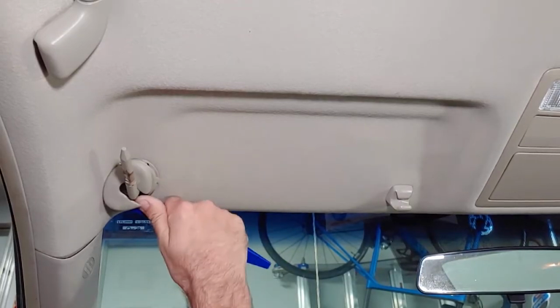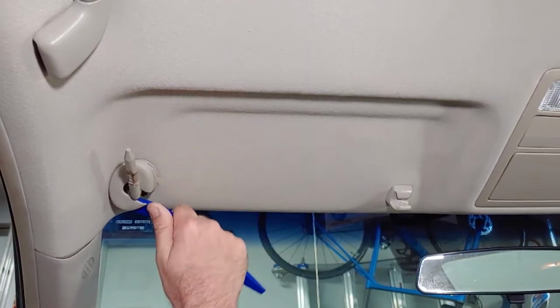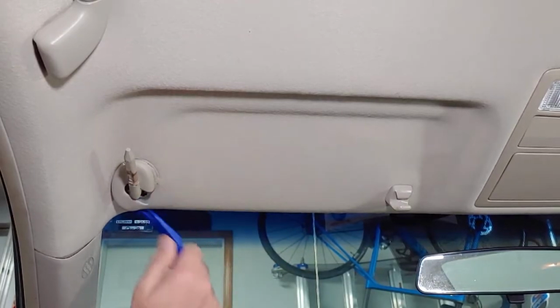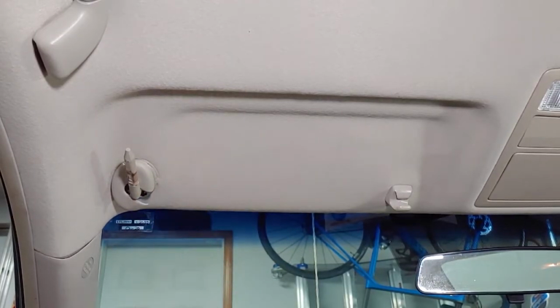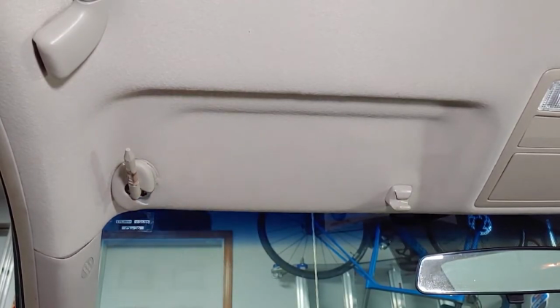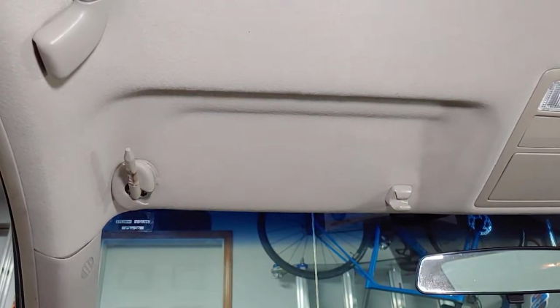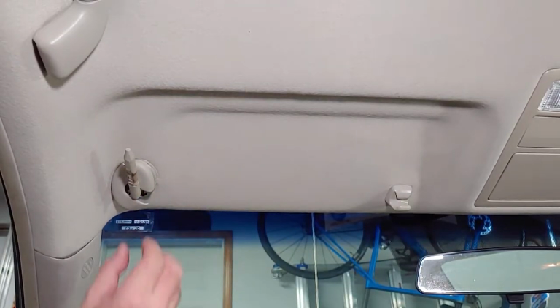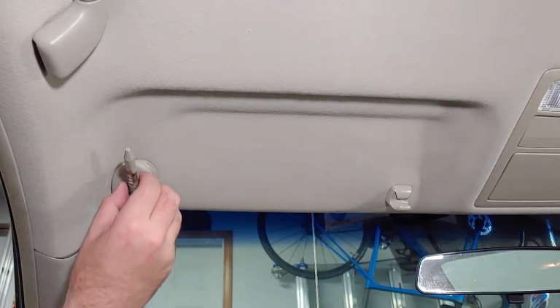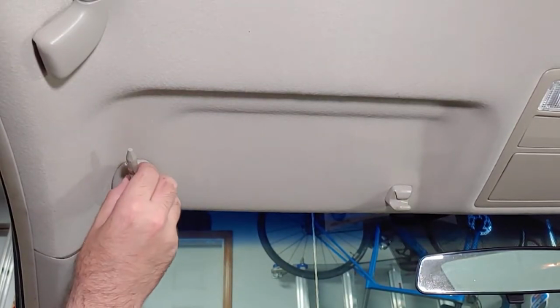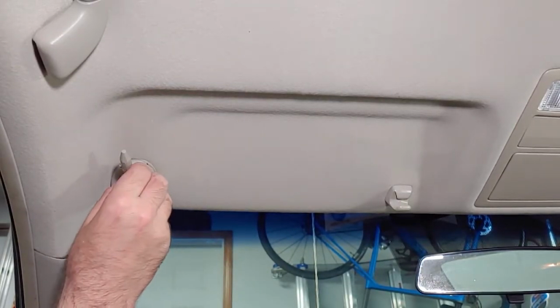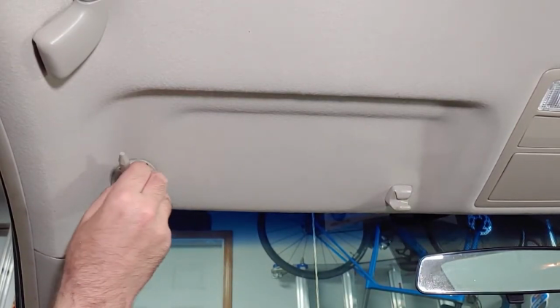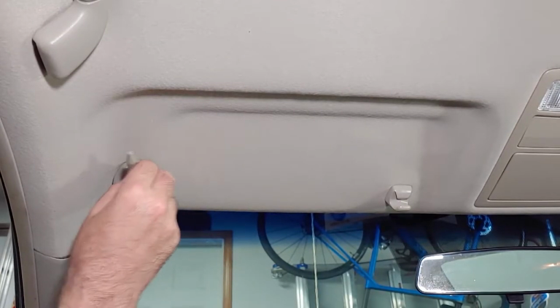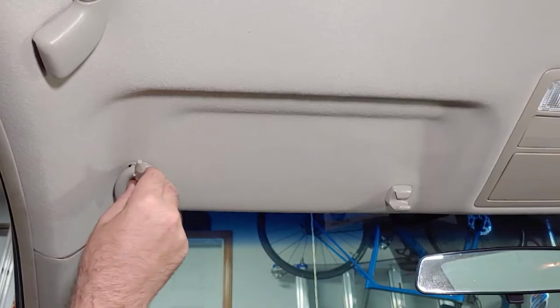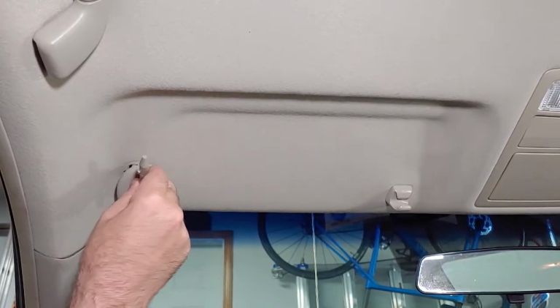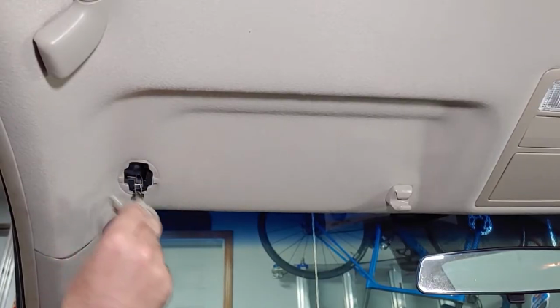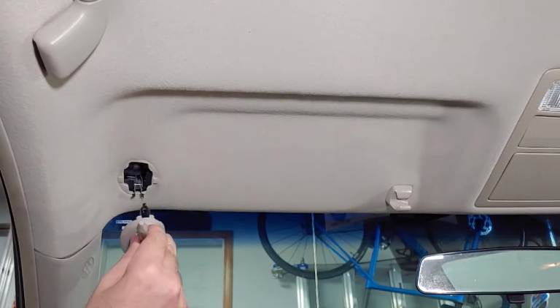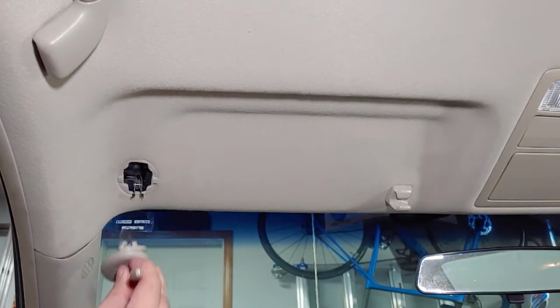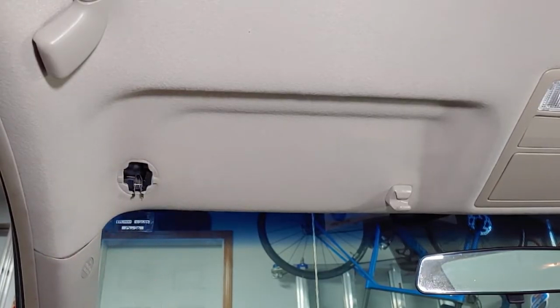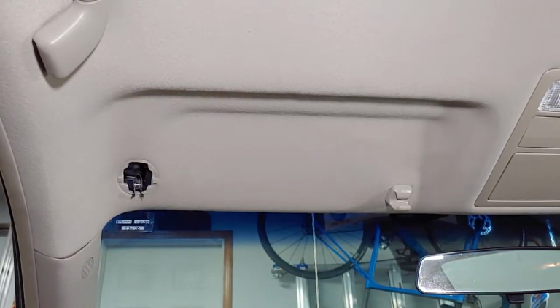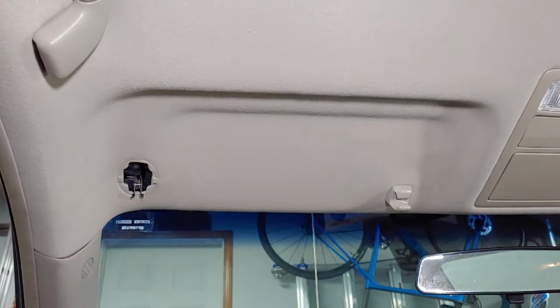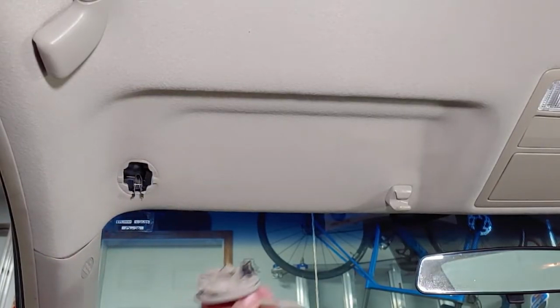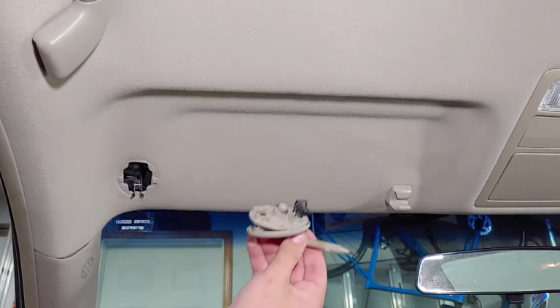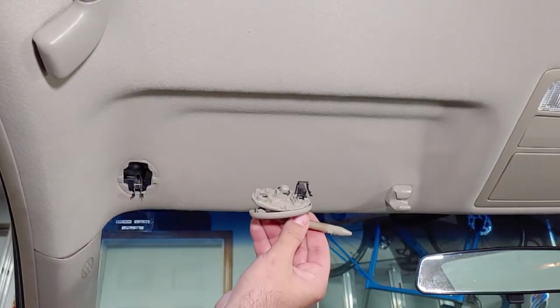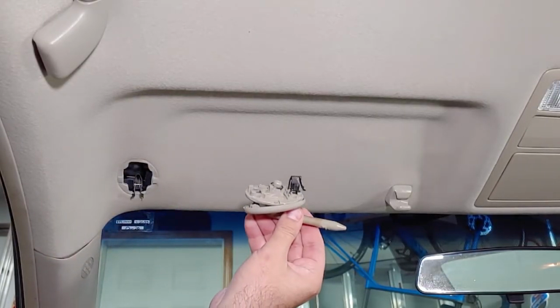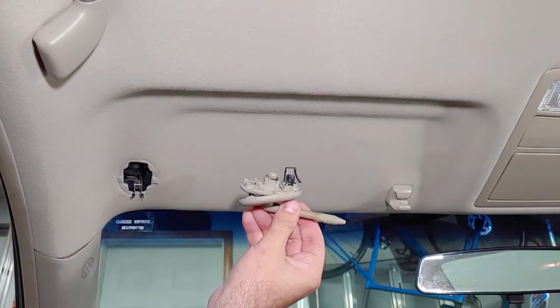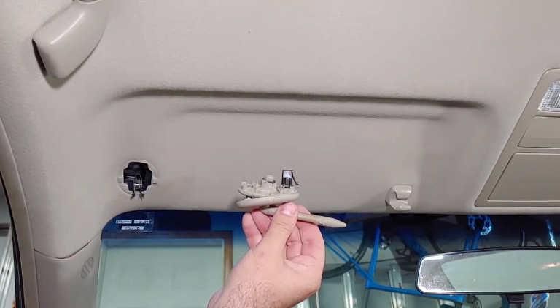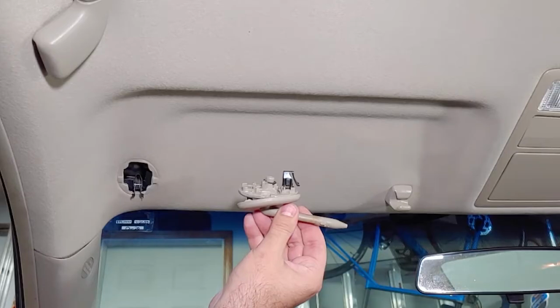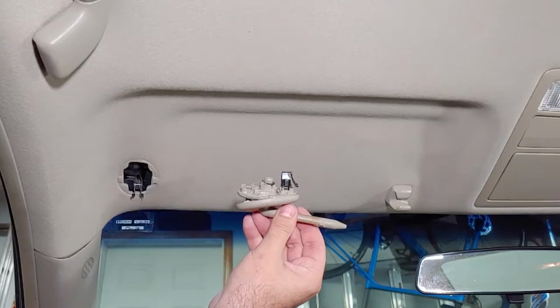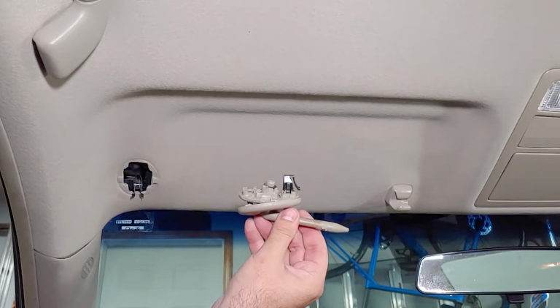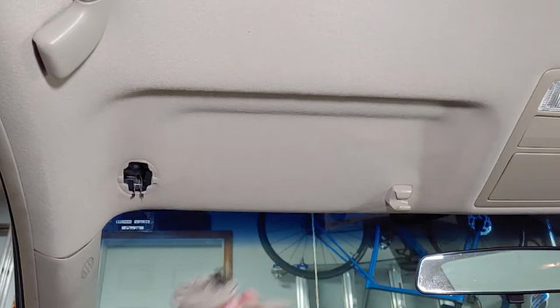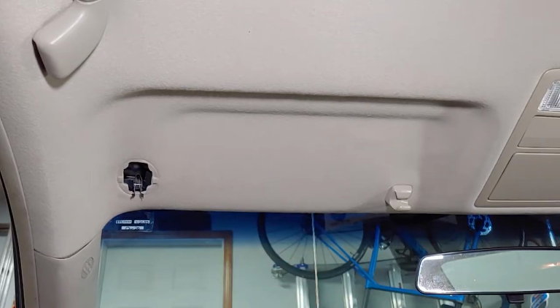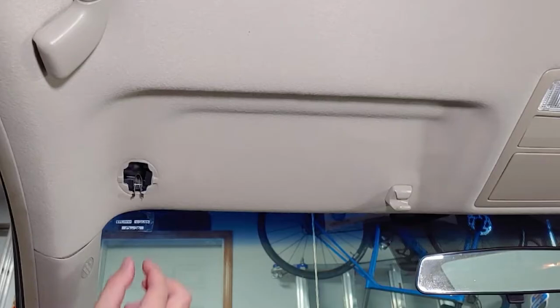Once you've released both sides the arm should pop right out. The visors with vanity lights will also have a wire here that you'll need to disconnect.